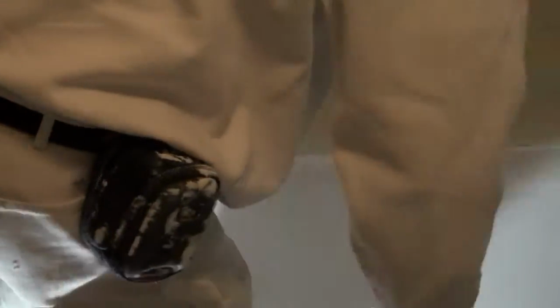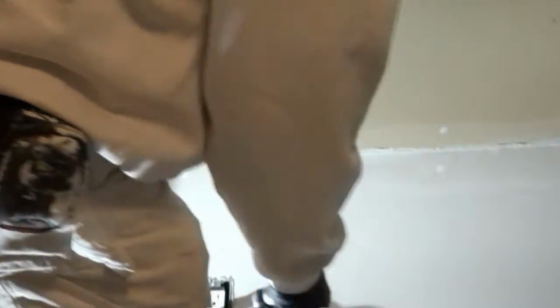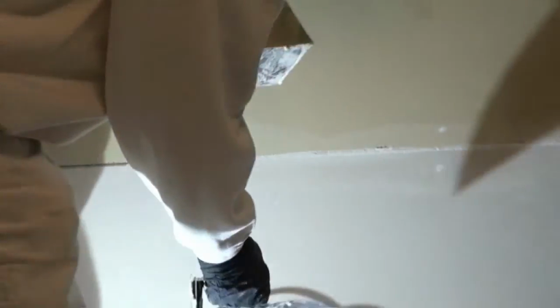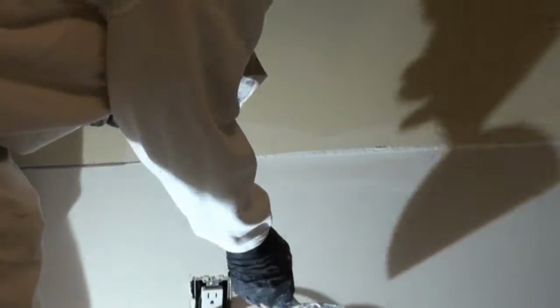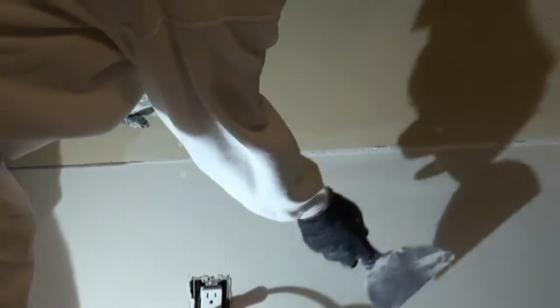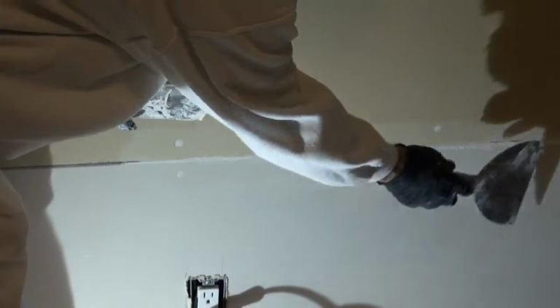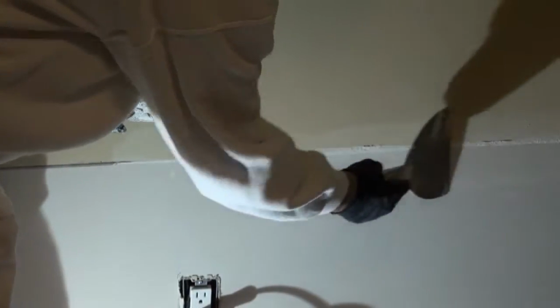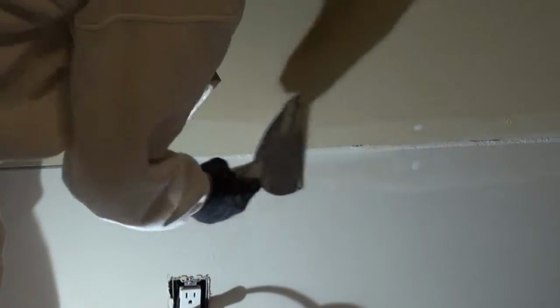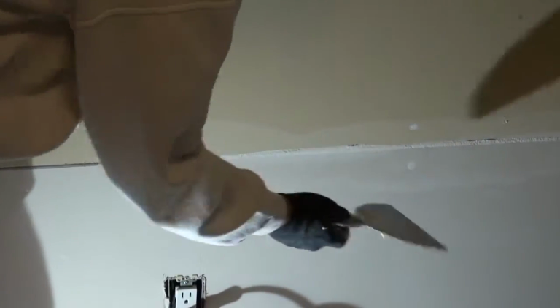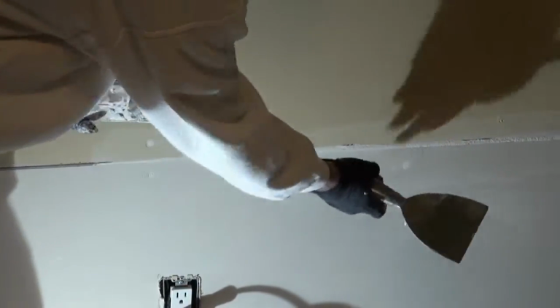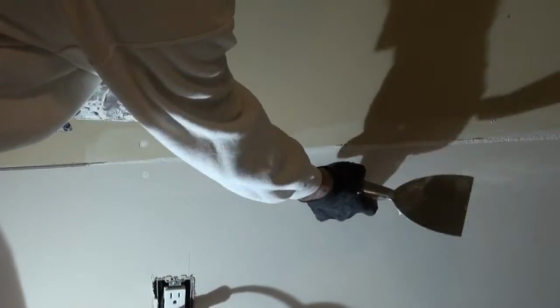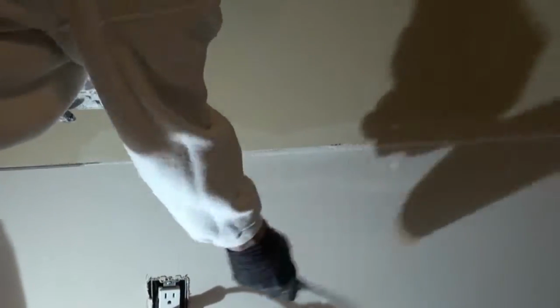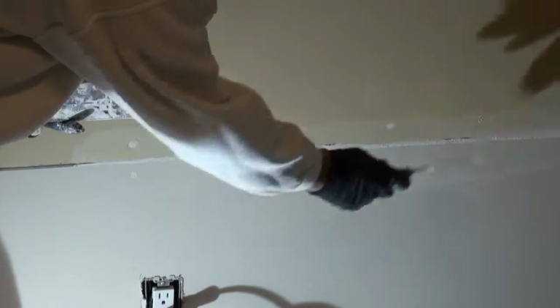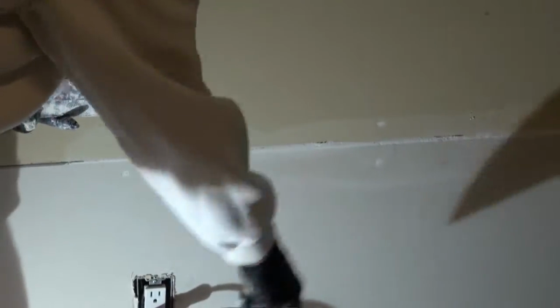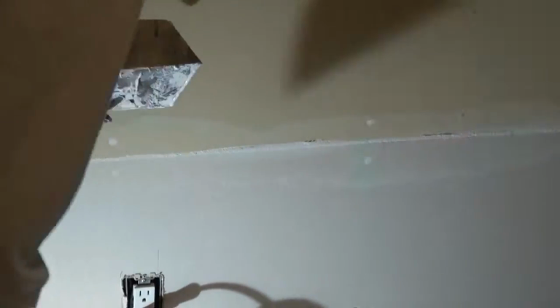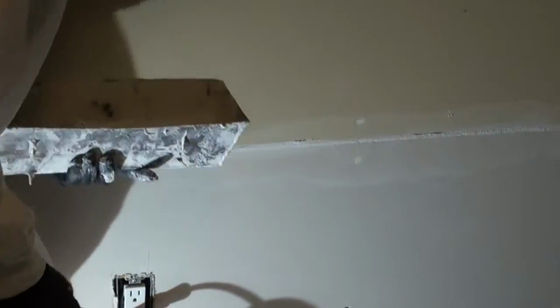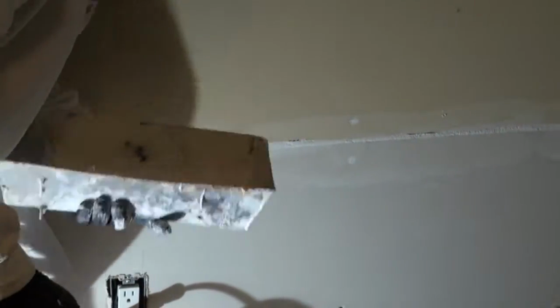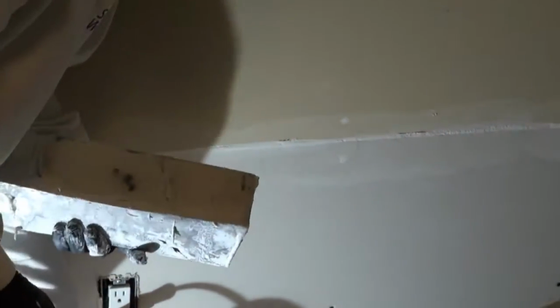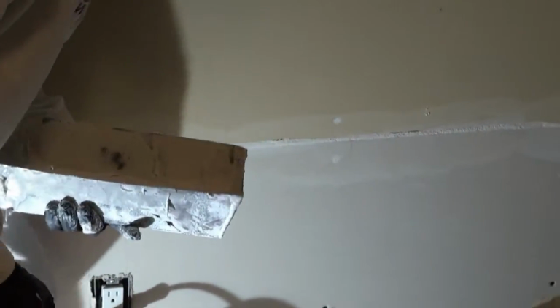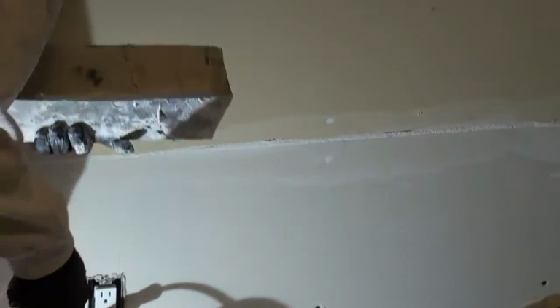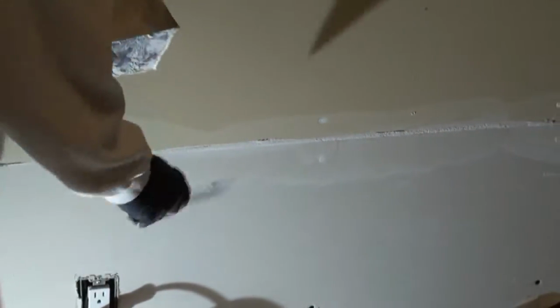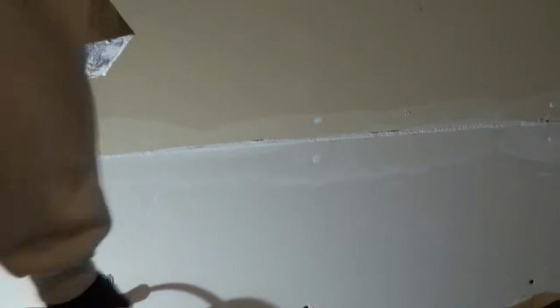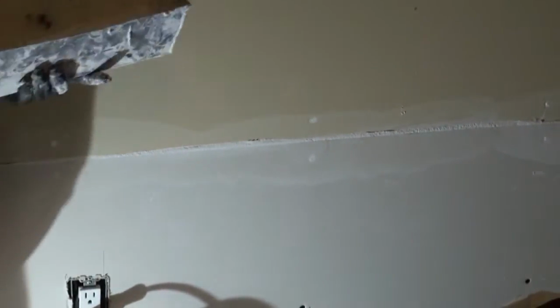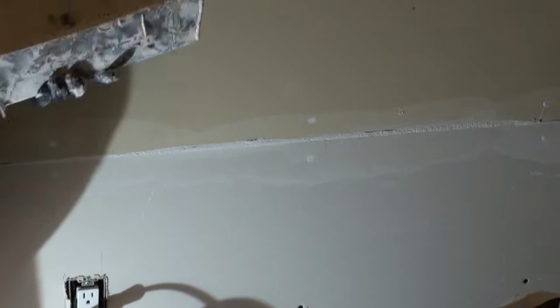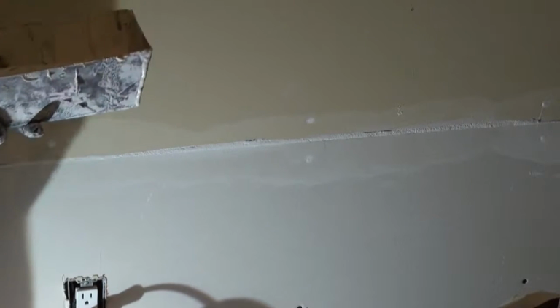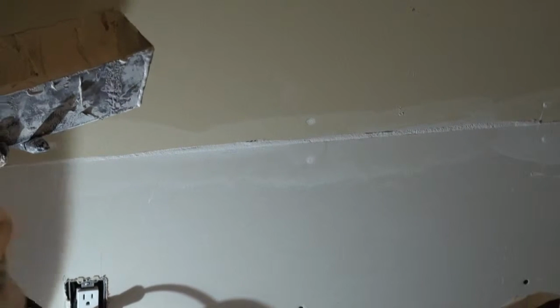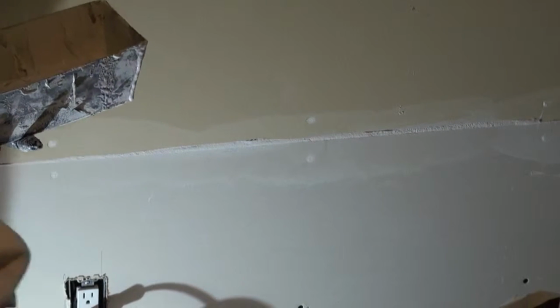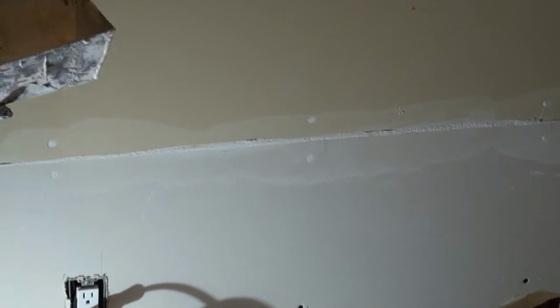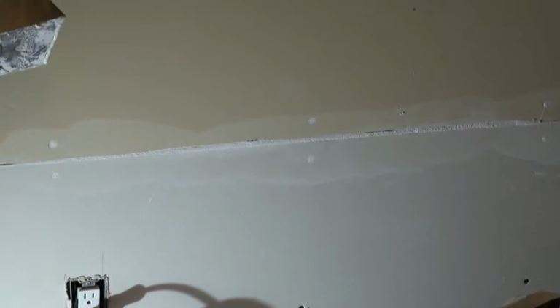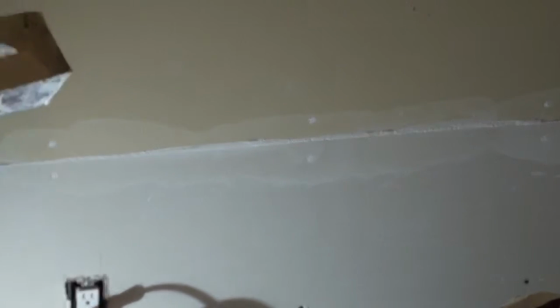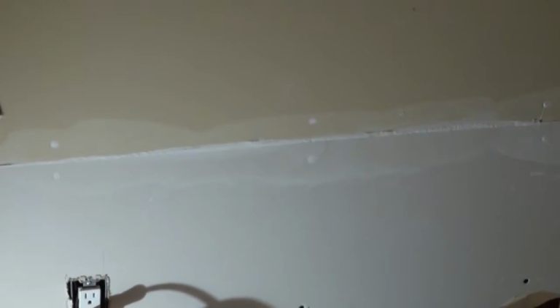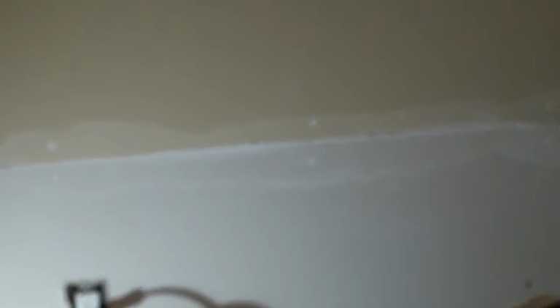When you're filling, you want to make sure to pull the excess off, because later on we're going to have a piece of tape that goes in here, and we don't want it to have a big hump.